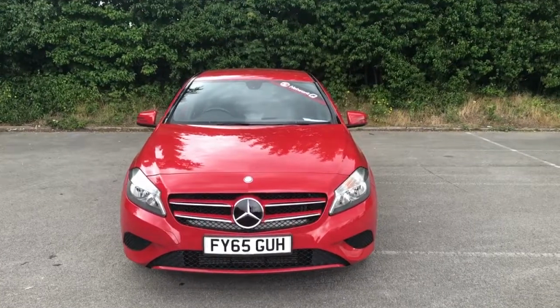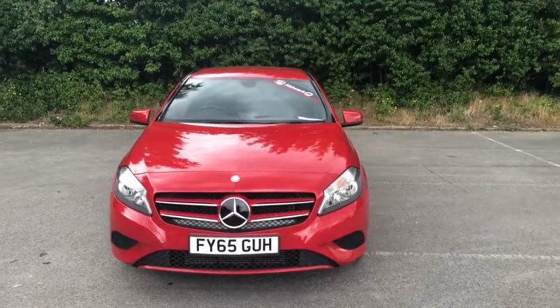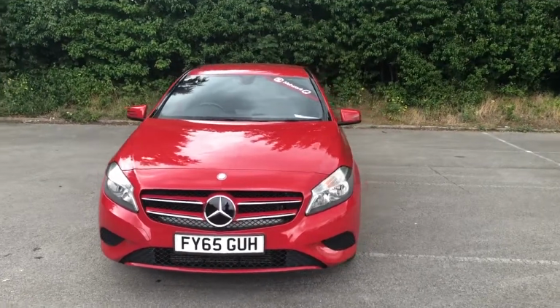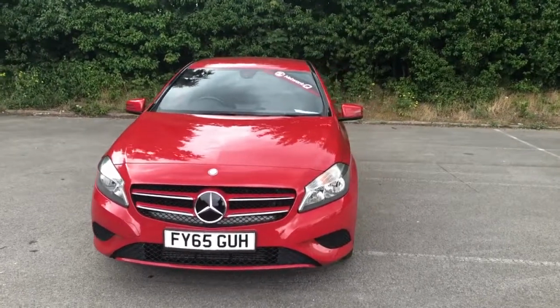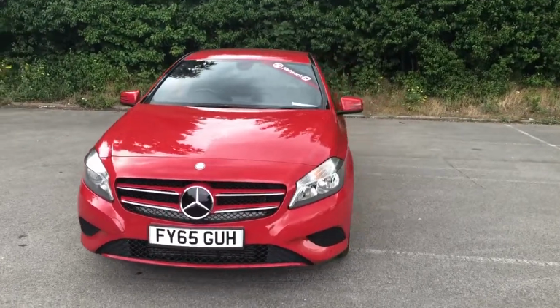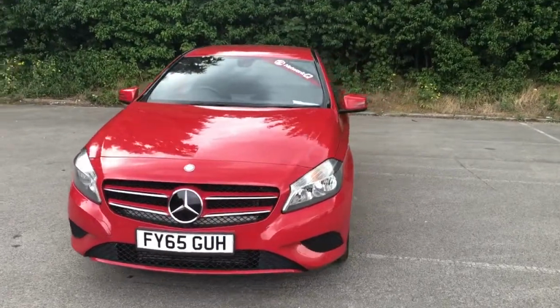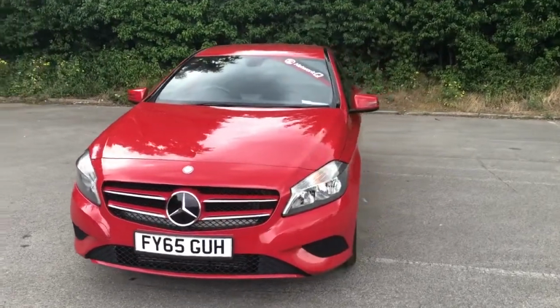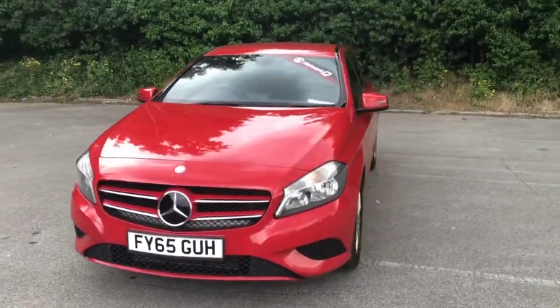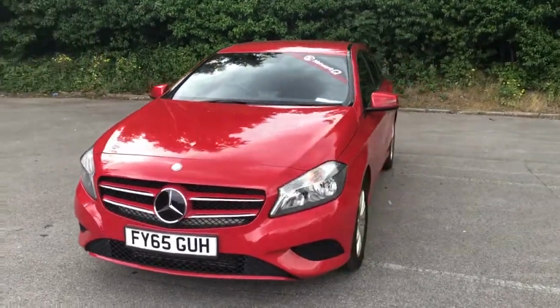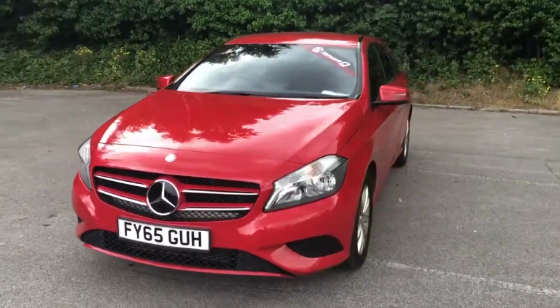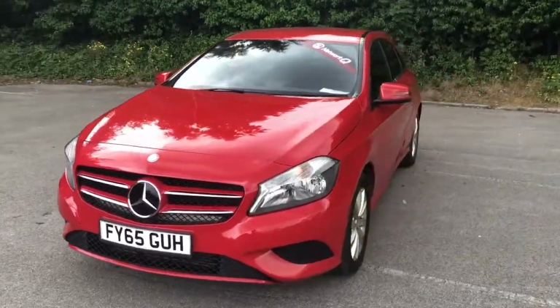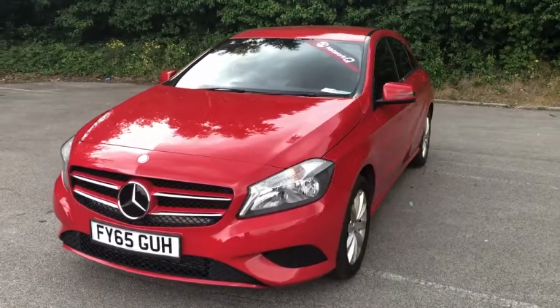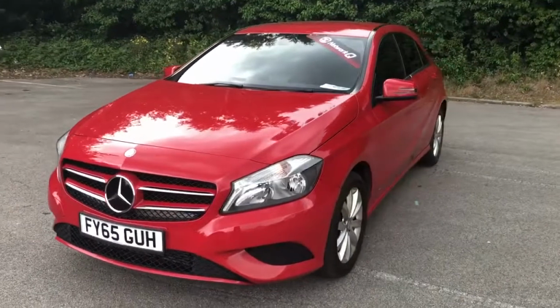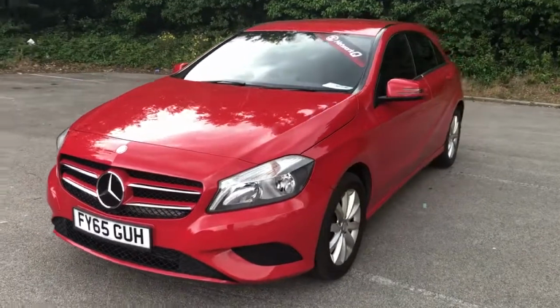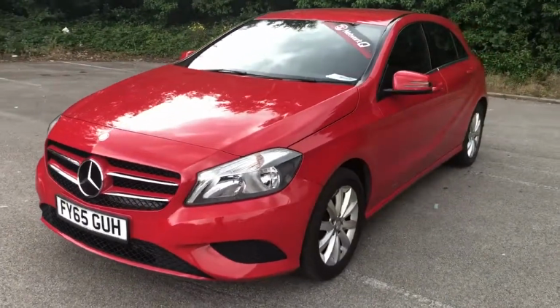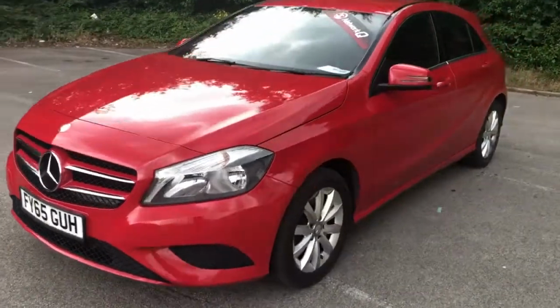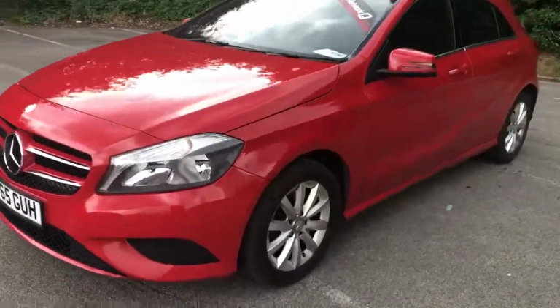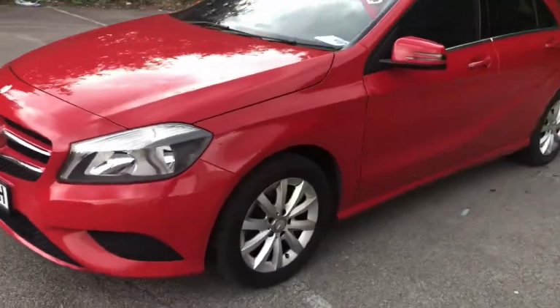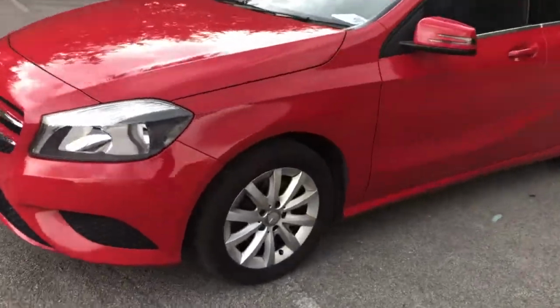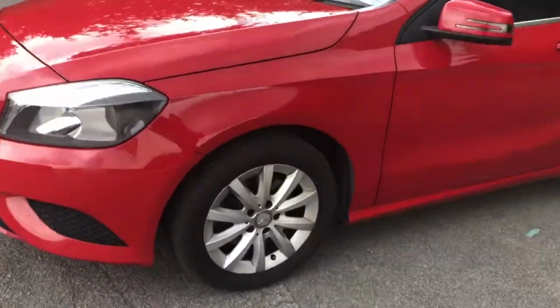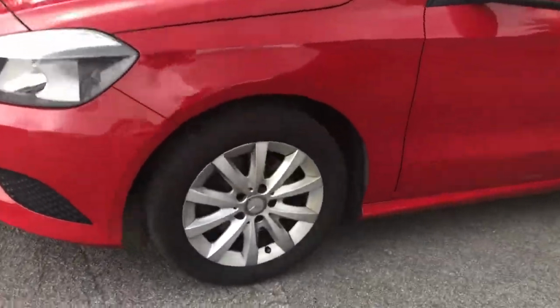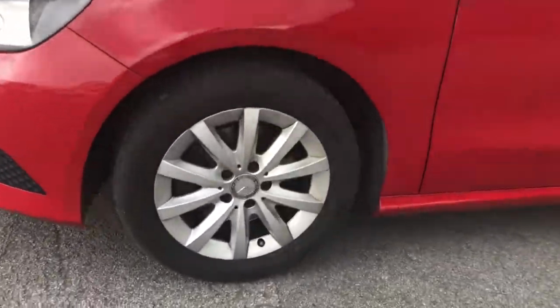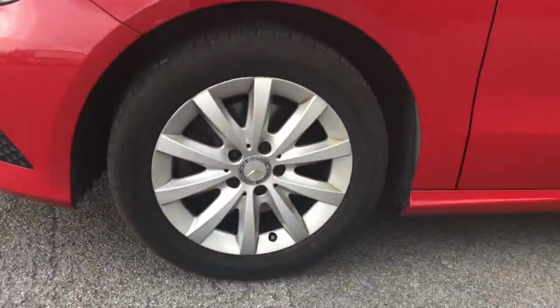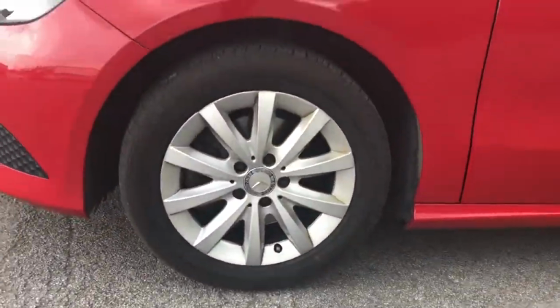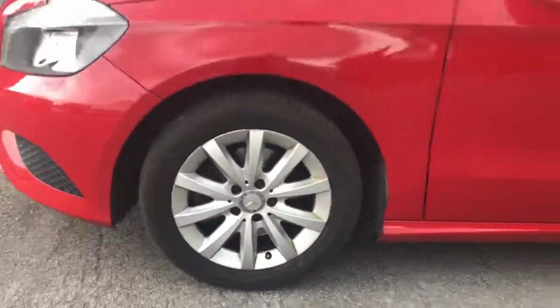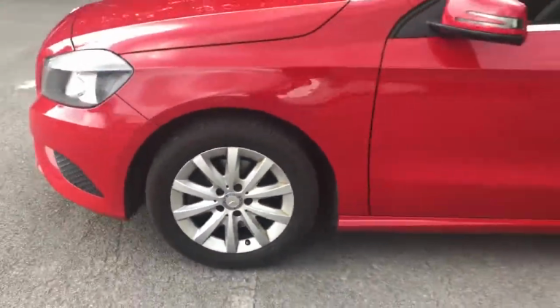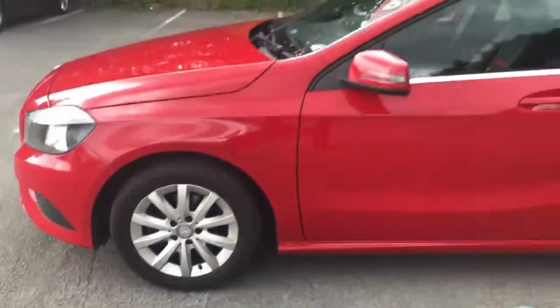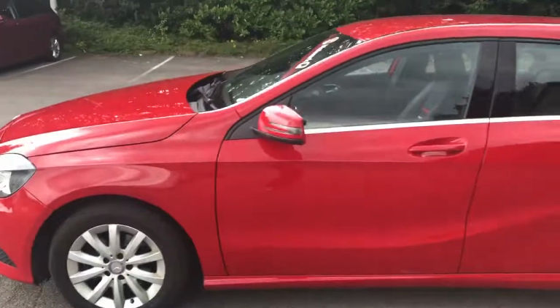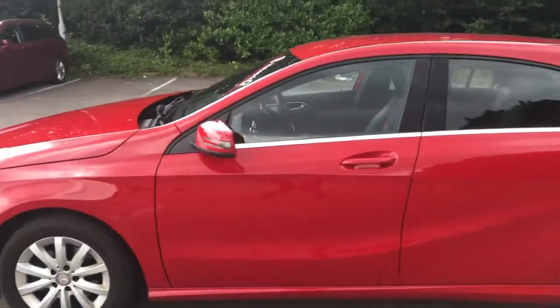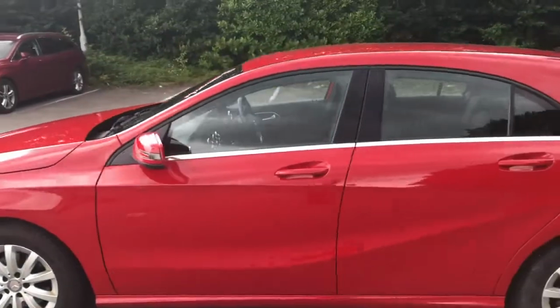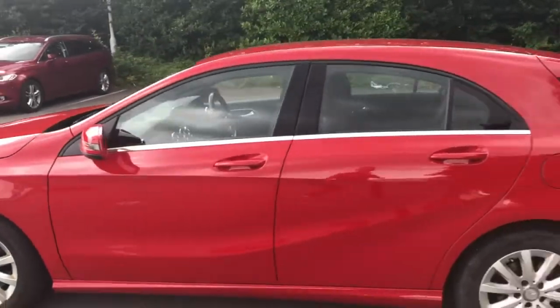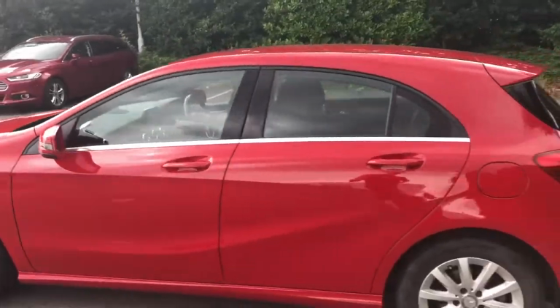Welcome to Pentagon Lincoln at Tritton Road. Here we have a 65 plate Mercedes A180. It does come fitted with 16 inch alloy wheels, colour coded door mirrors and handles.